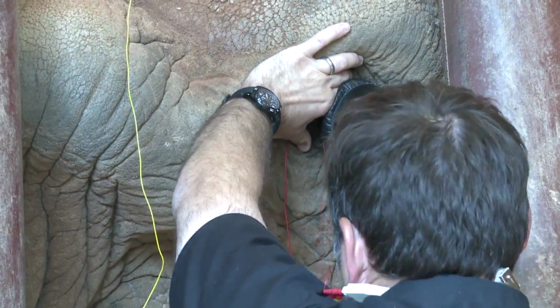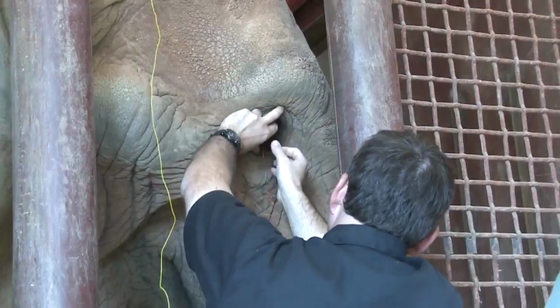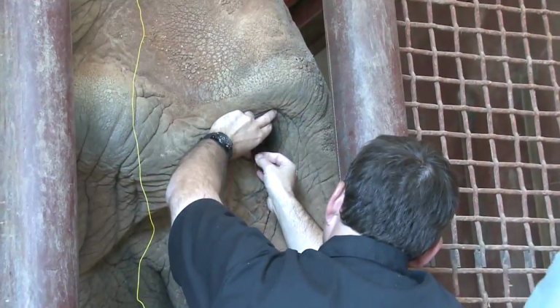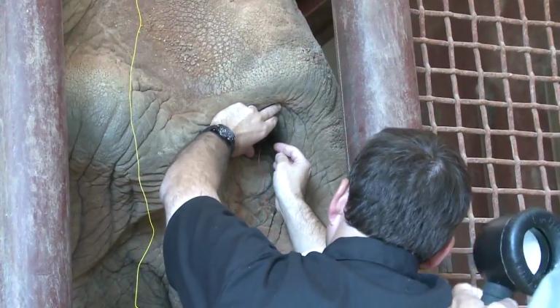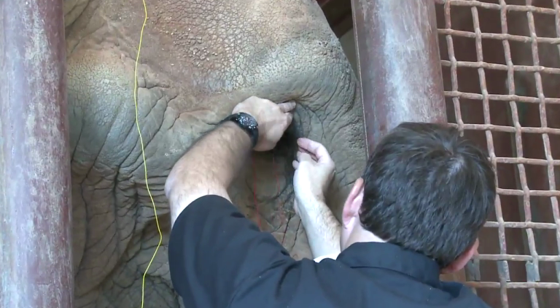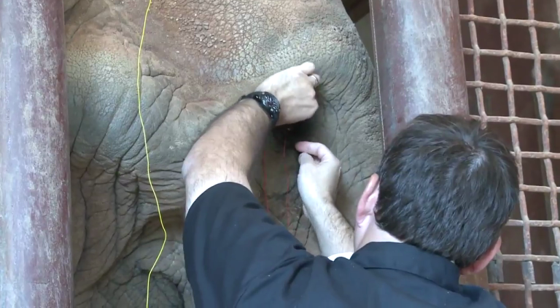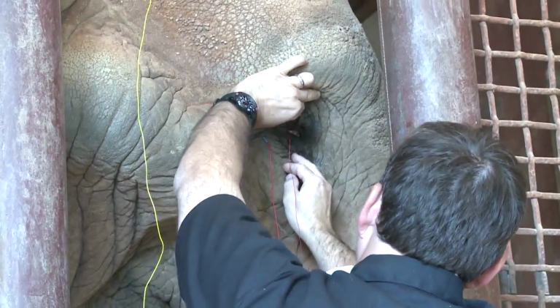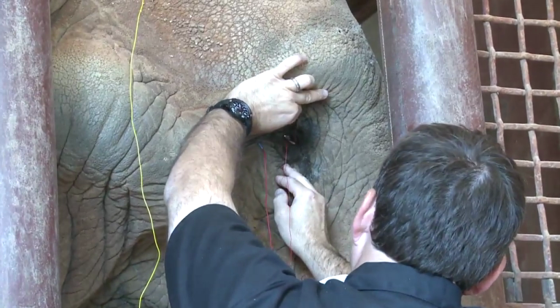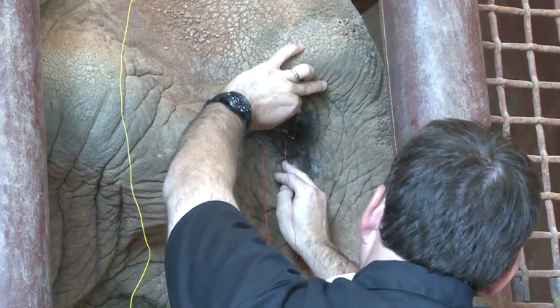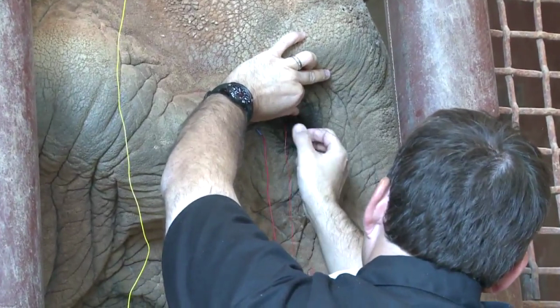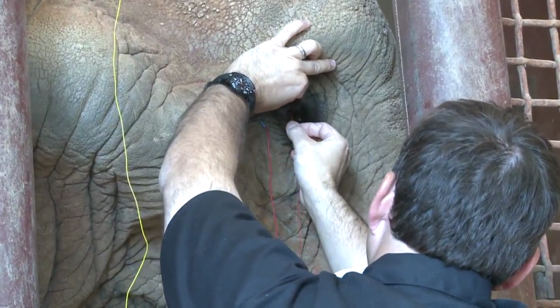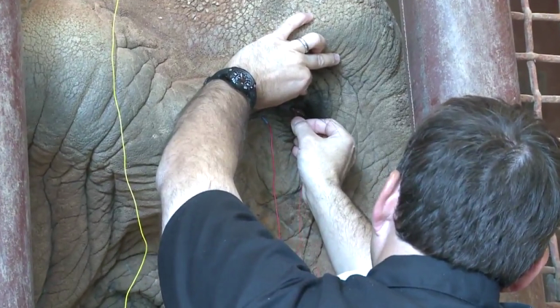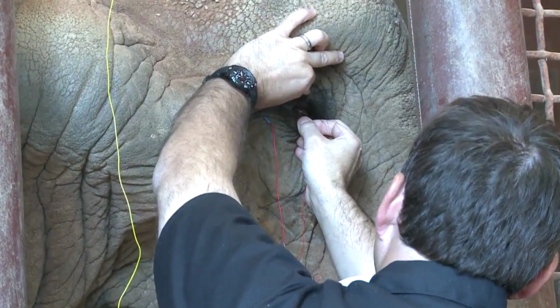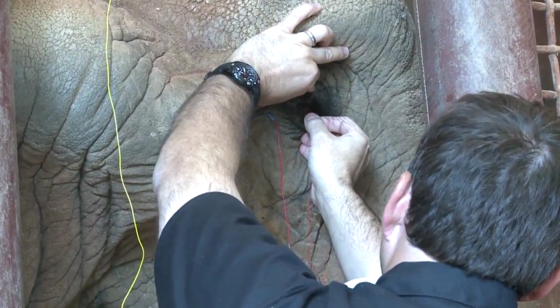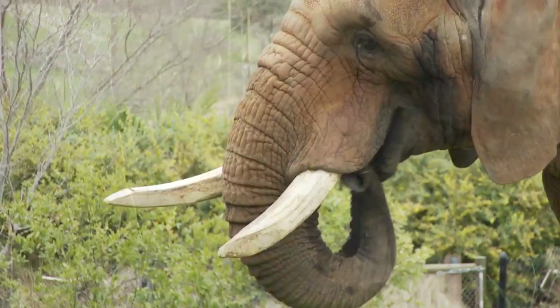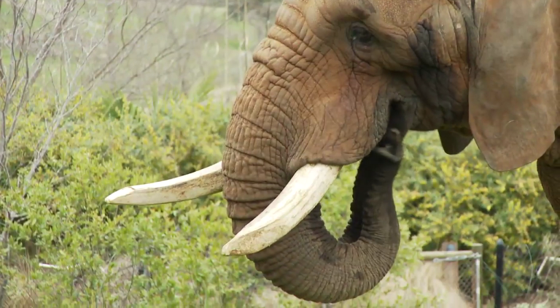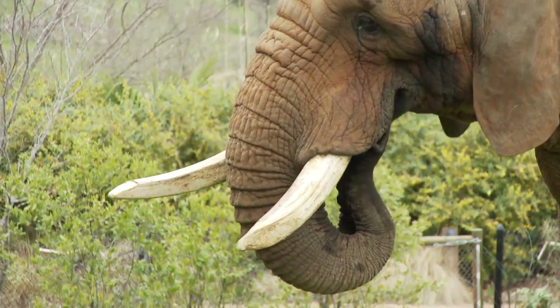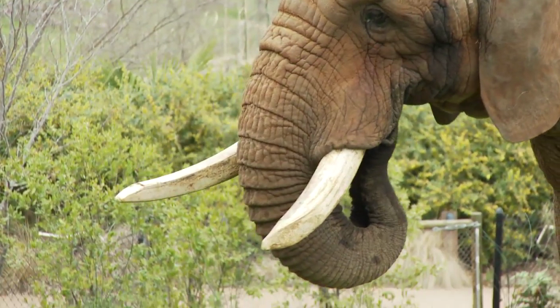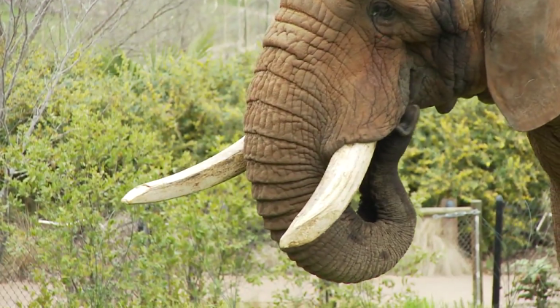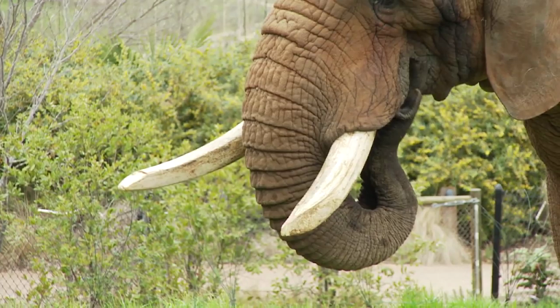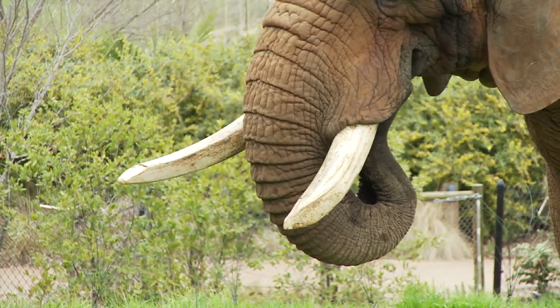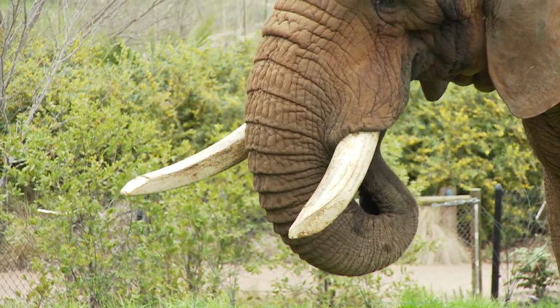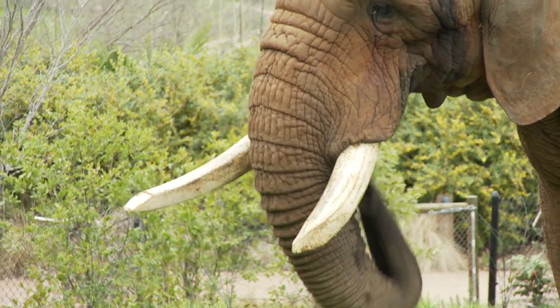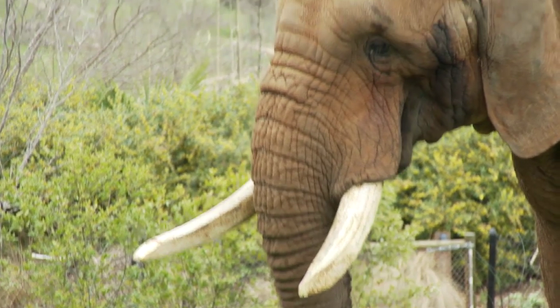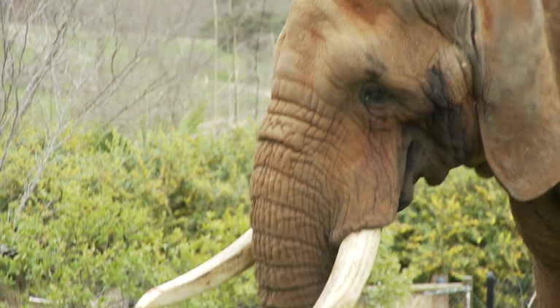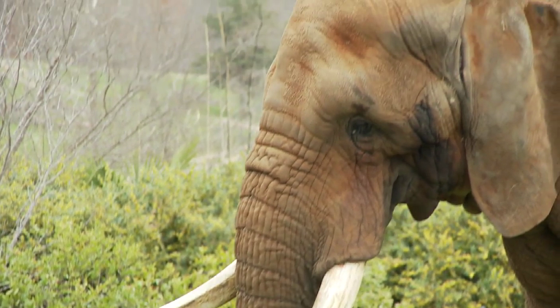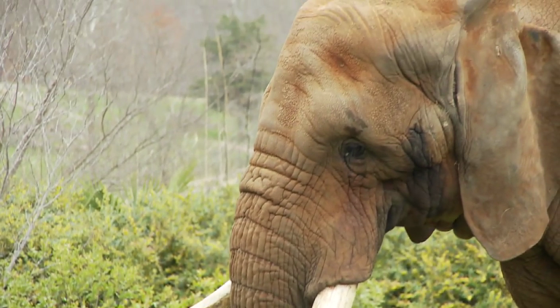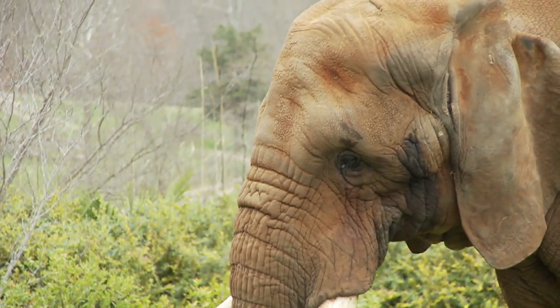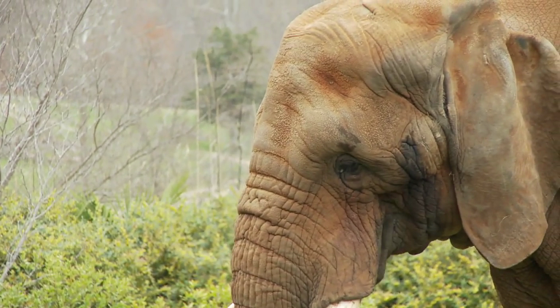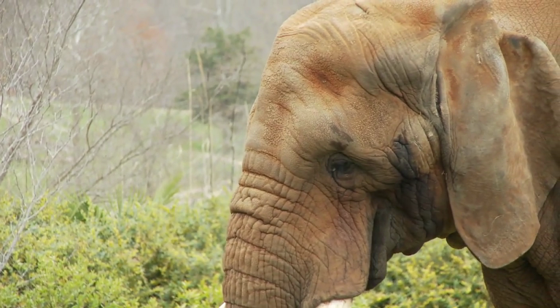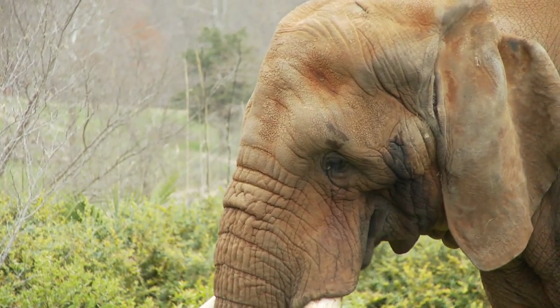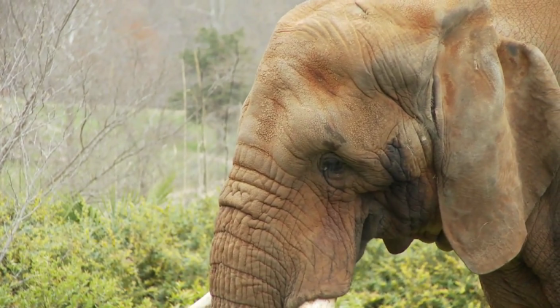That procedure turned out positive, so we know that his eyes are actually functioning behind the cataract. Ultimately, we will be doing cataract surgery on Cesar and he should have pretty much immediate improvement in his vision after that.